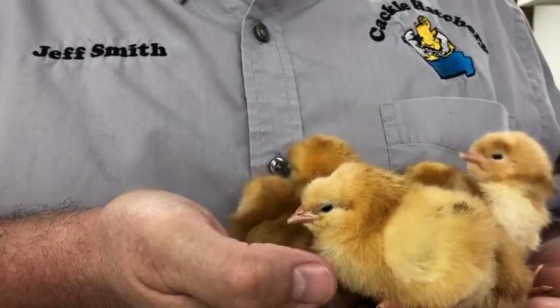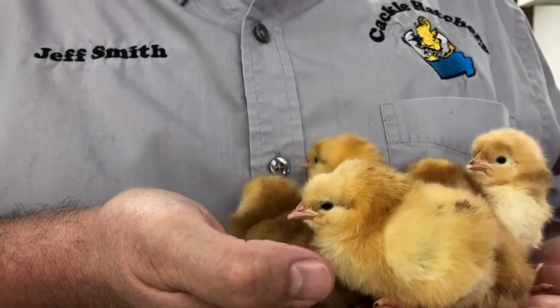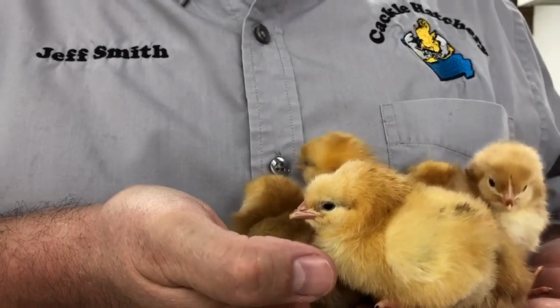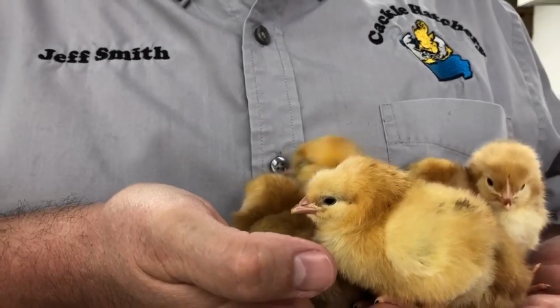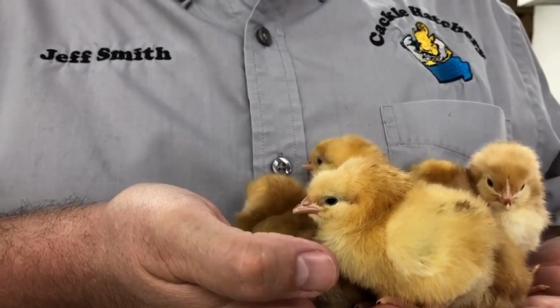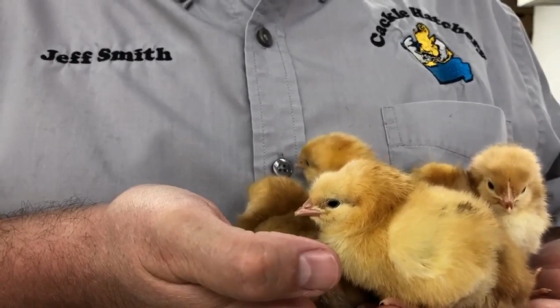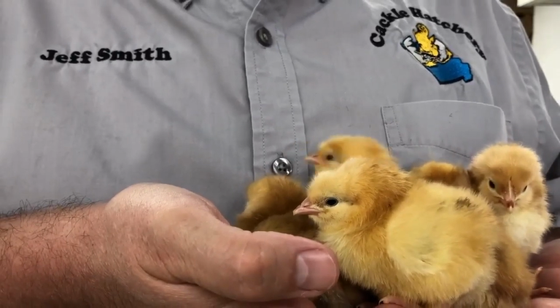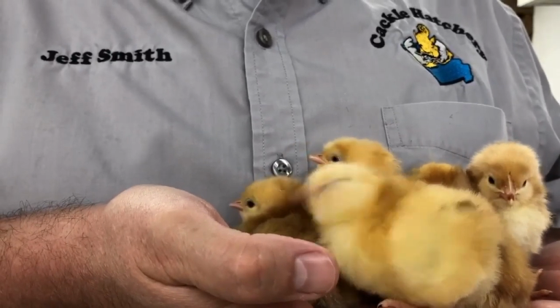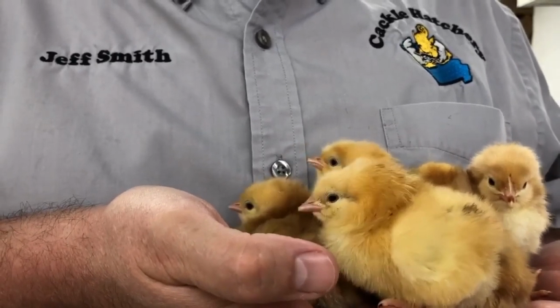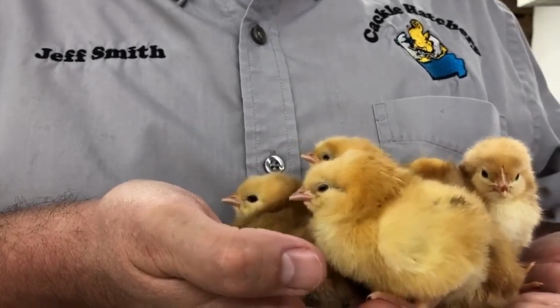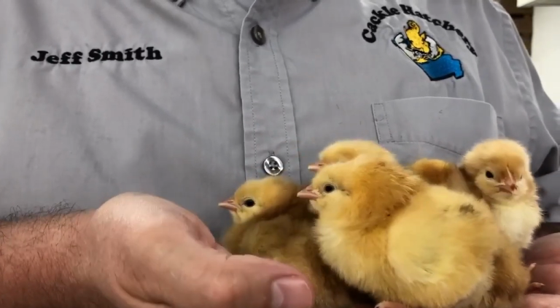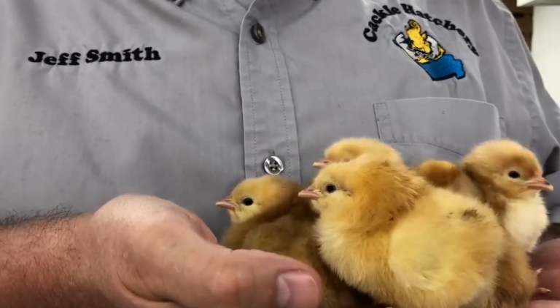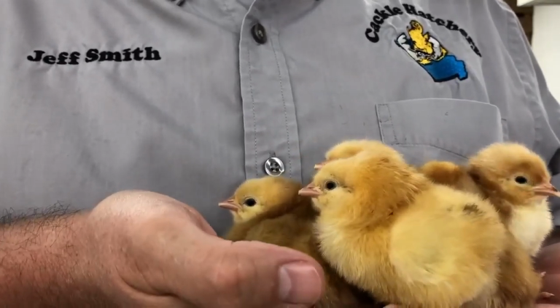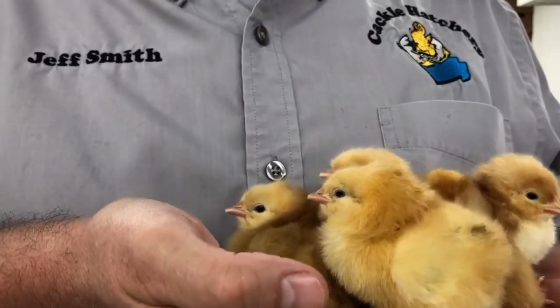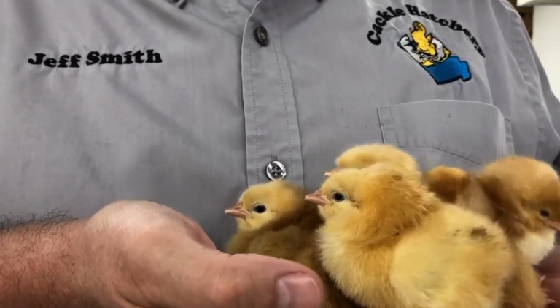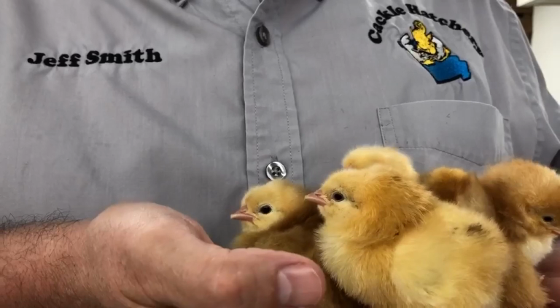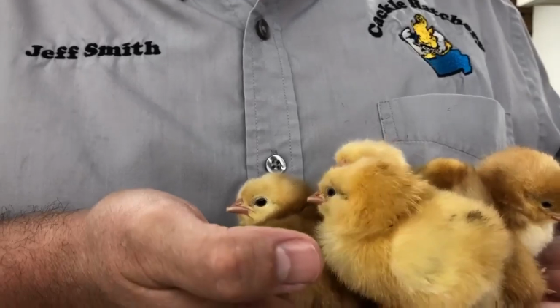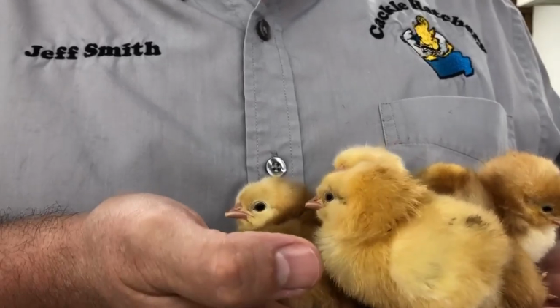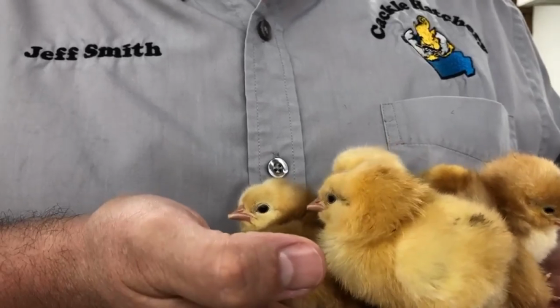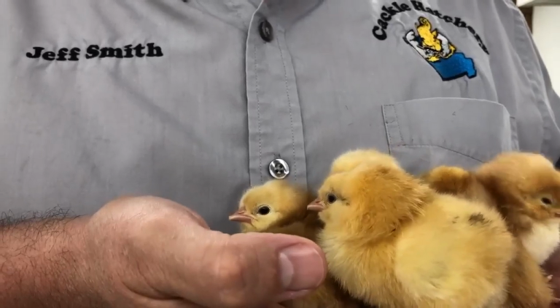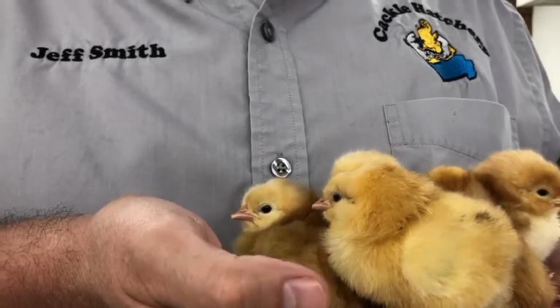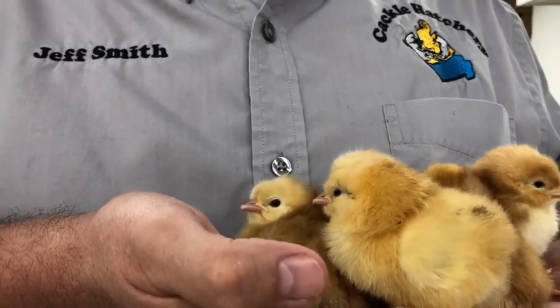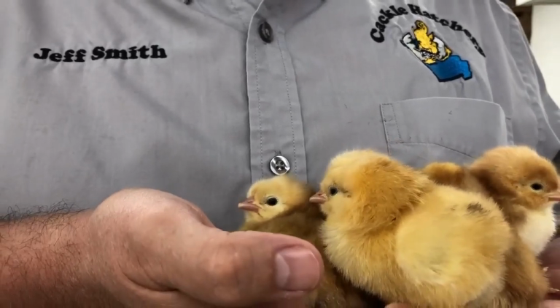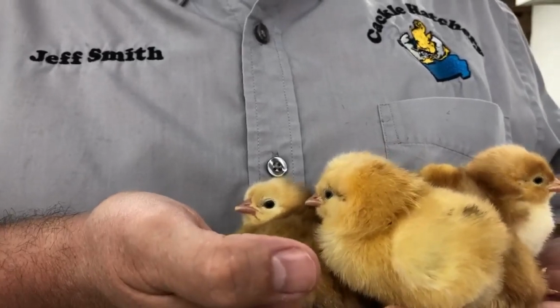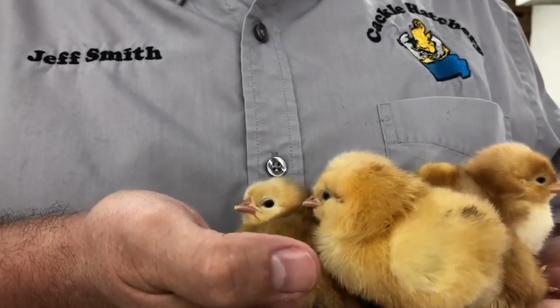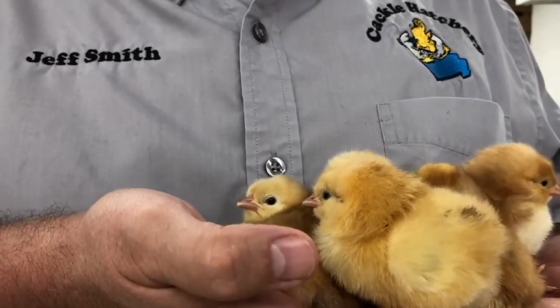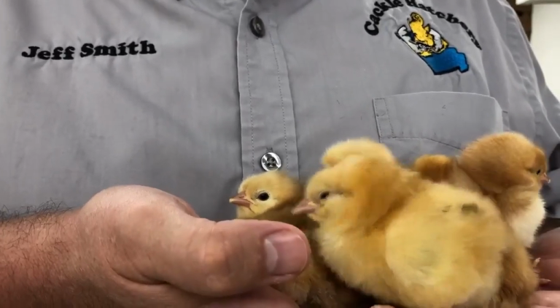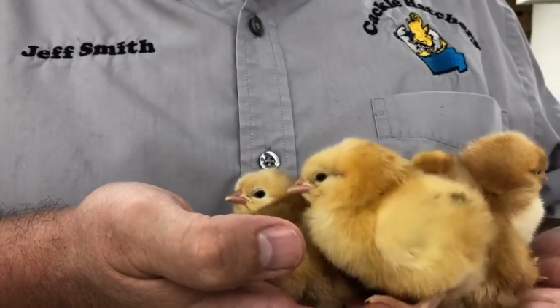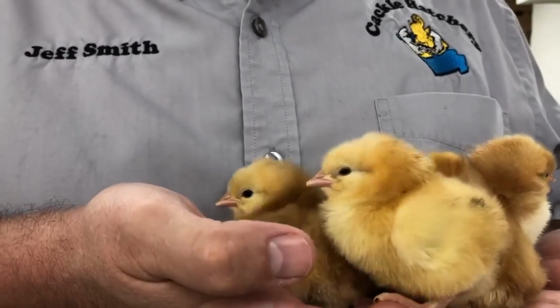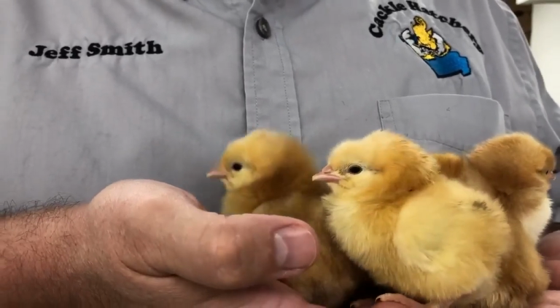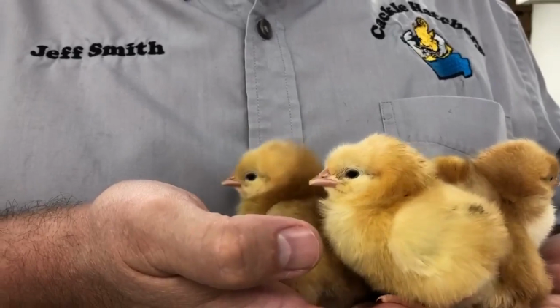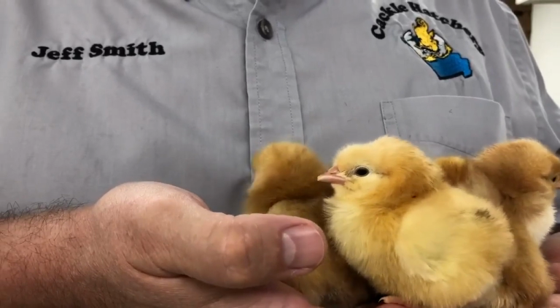We've had these for a number of years and they make a pretty good show bird. They are excellent pets and kid friendly, and a great bird to have for your backyard.